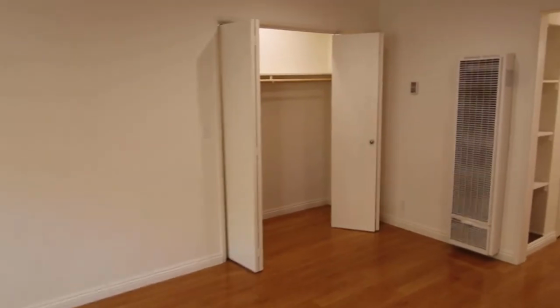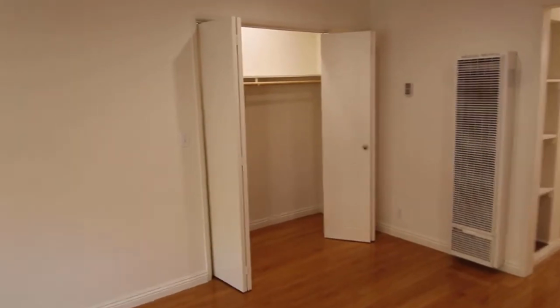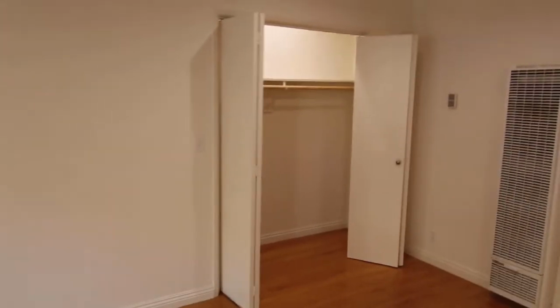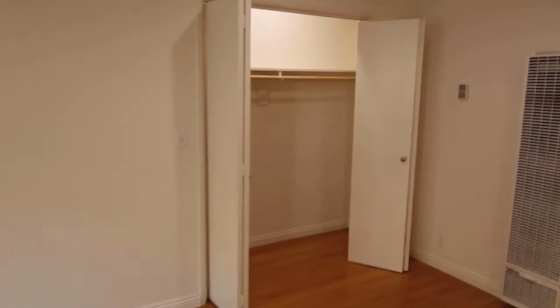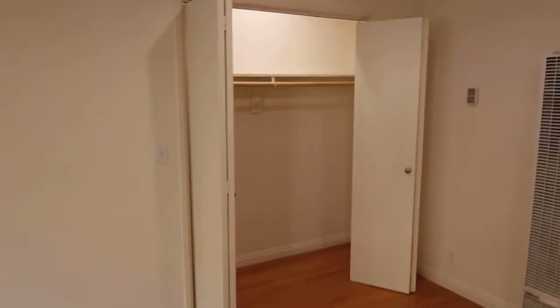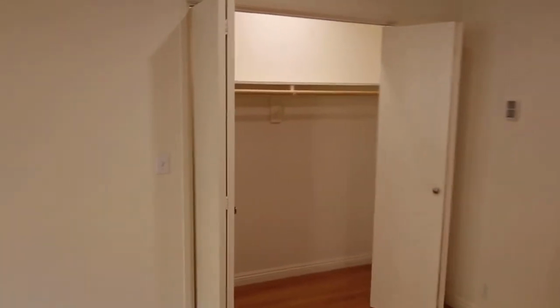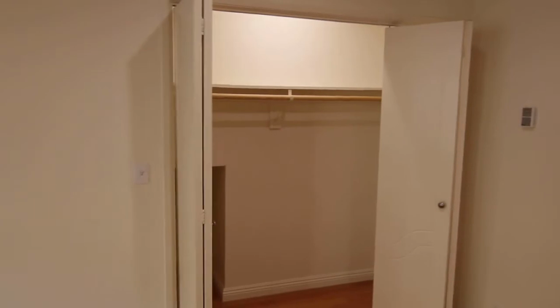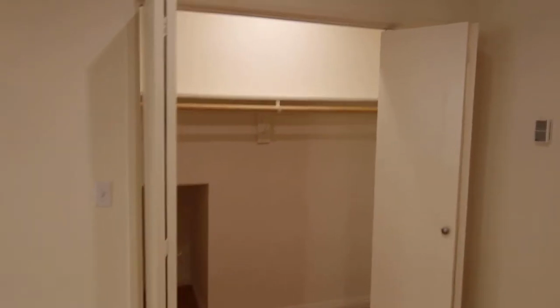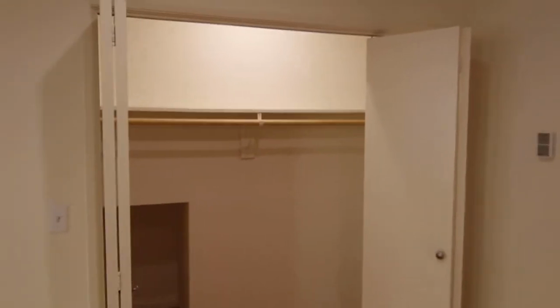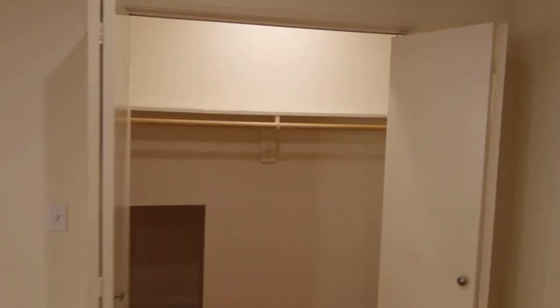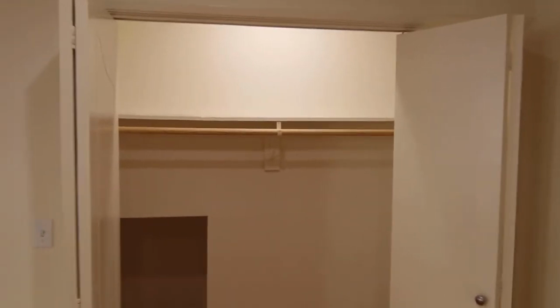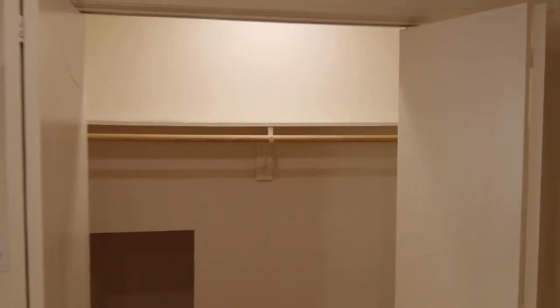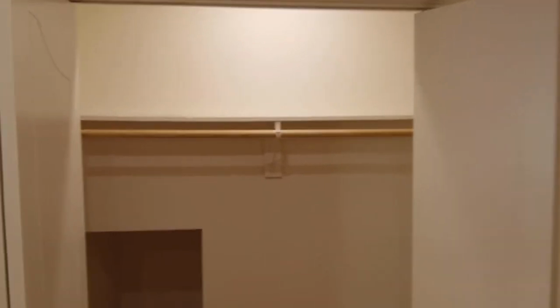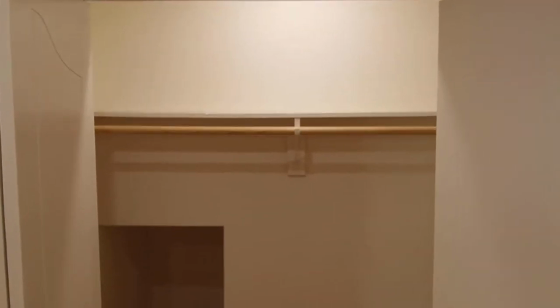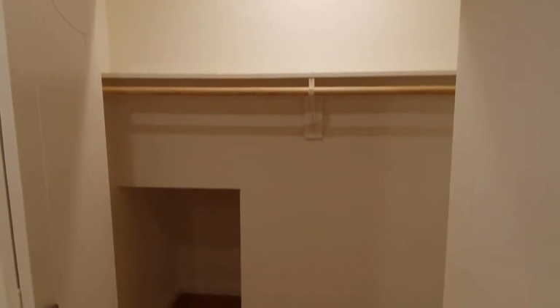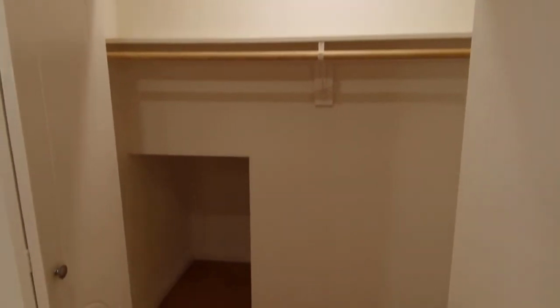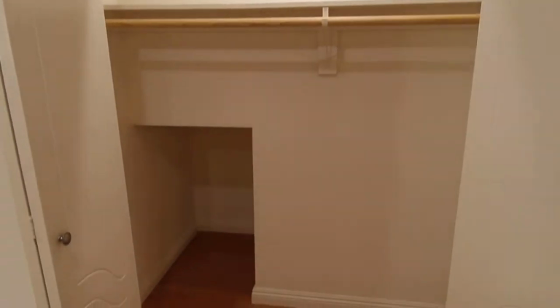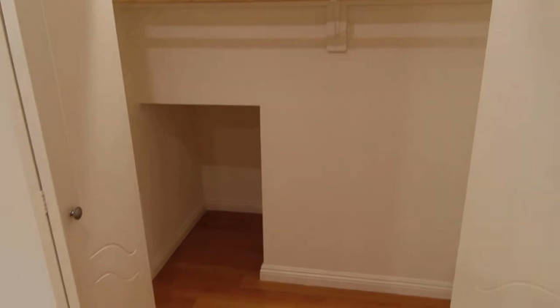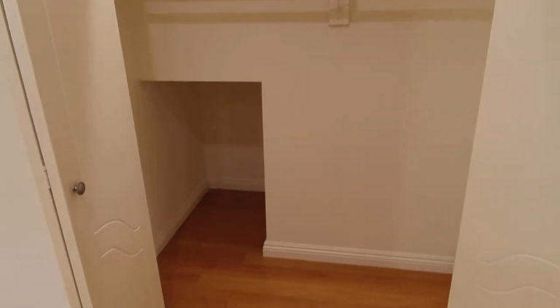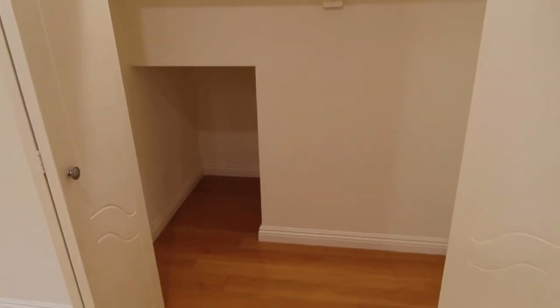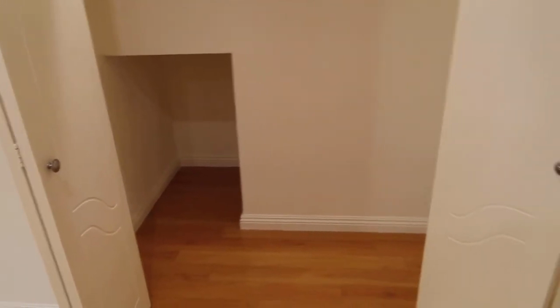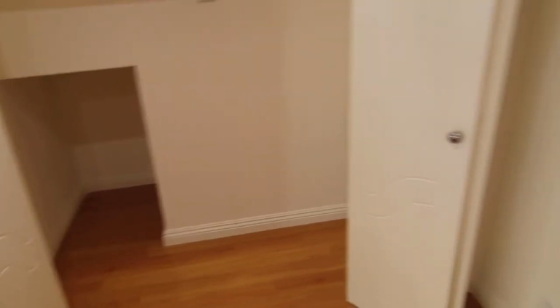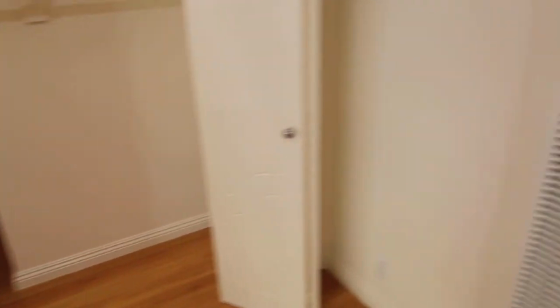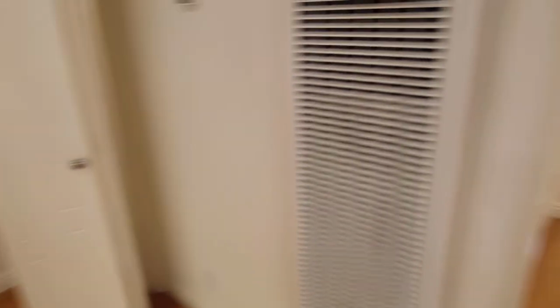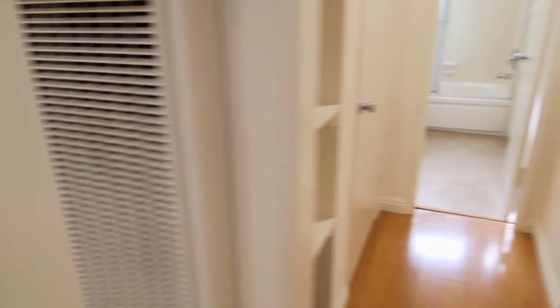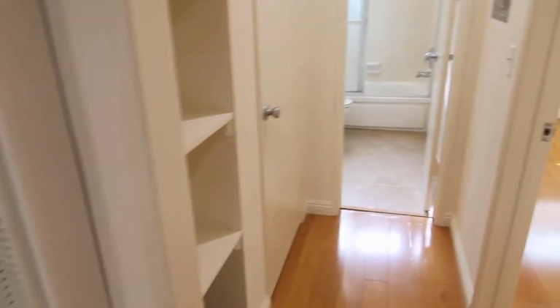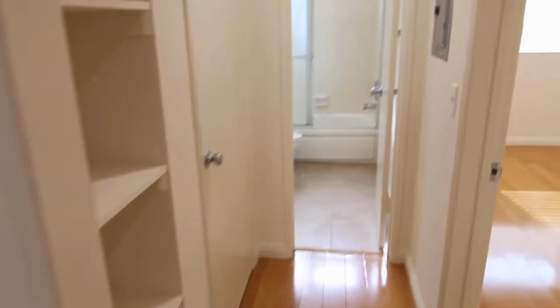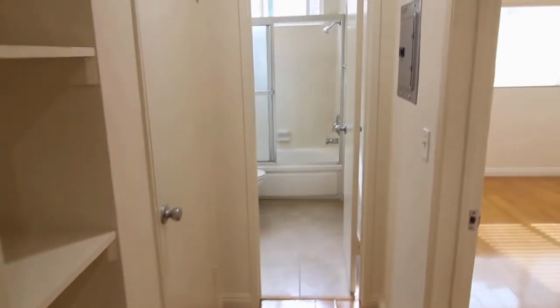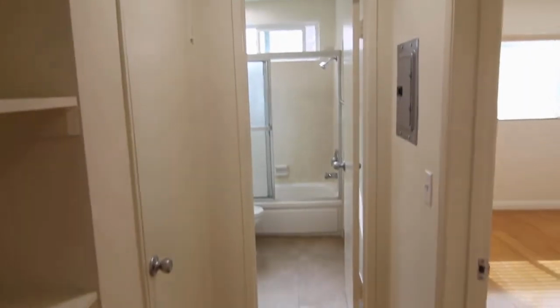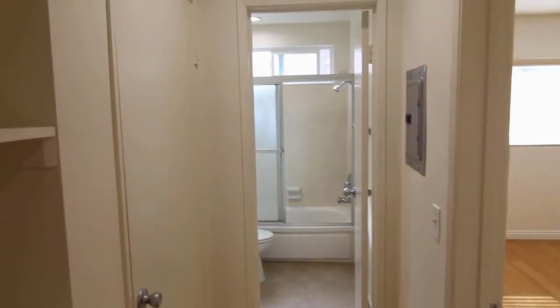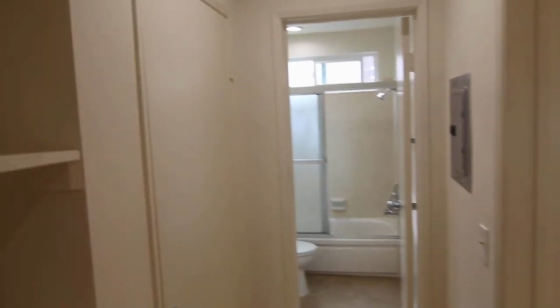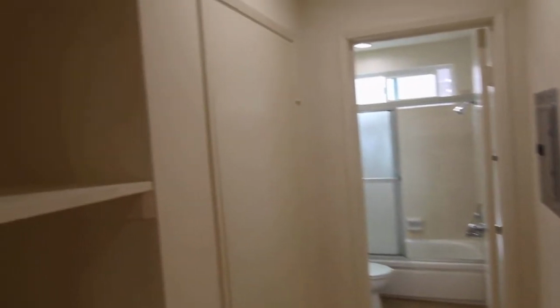More closet space here in the corner, very good size, with a little cubby space right down below. And over here in the hall, more storage.